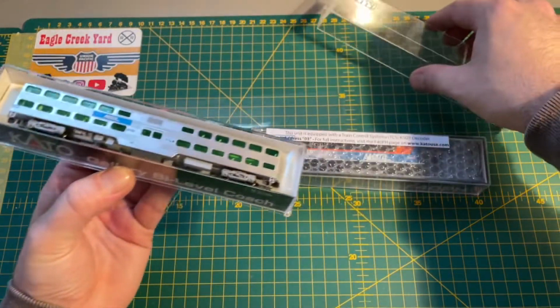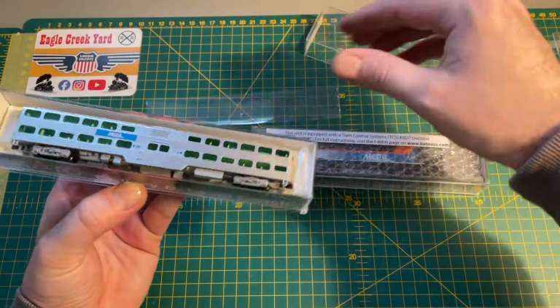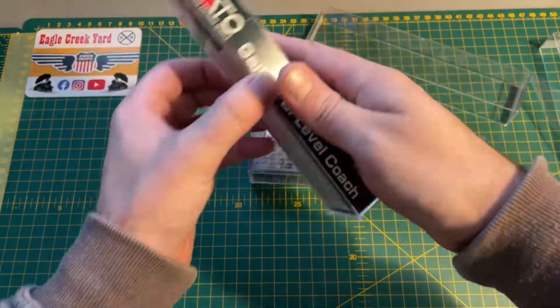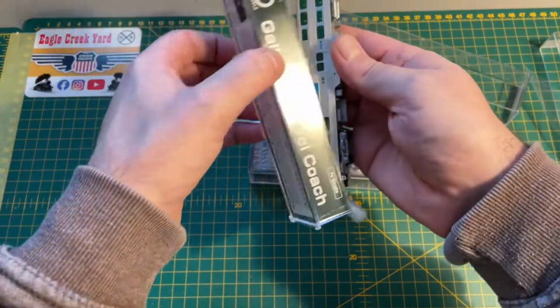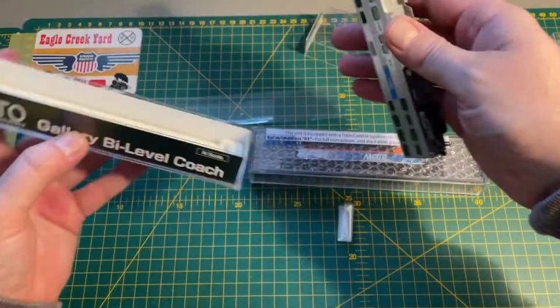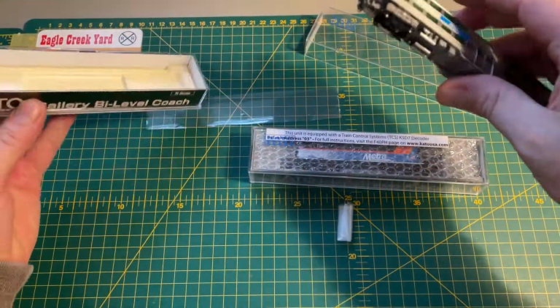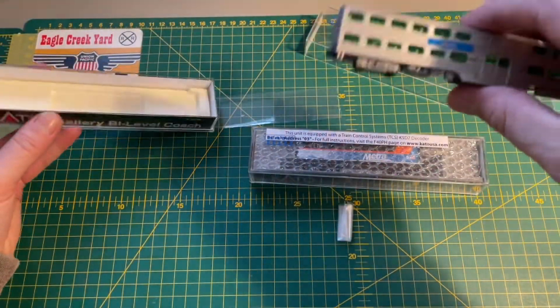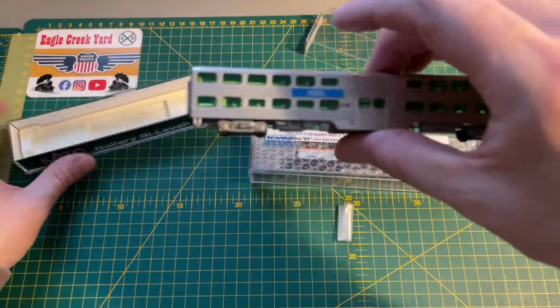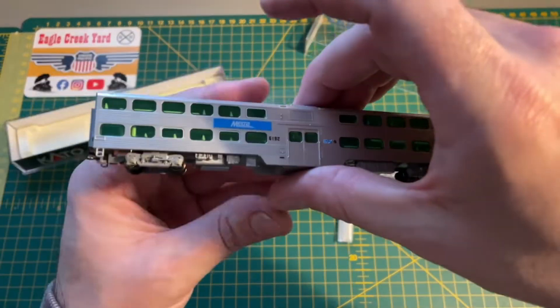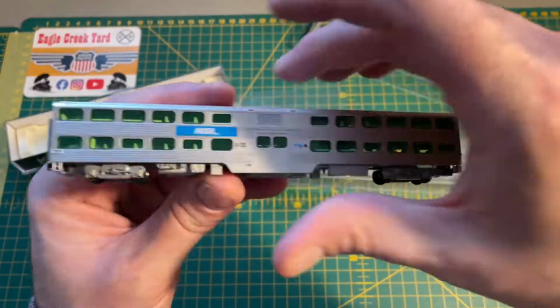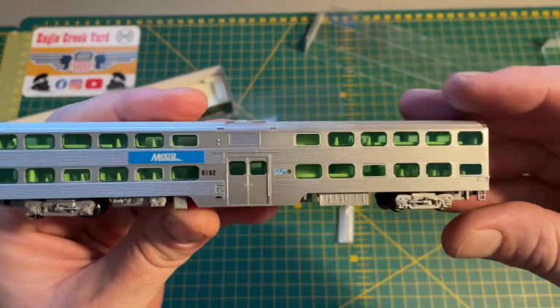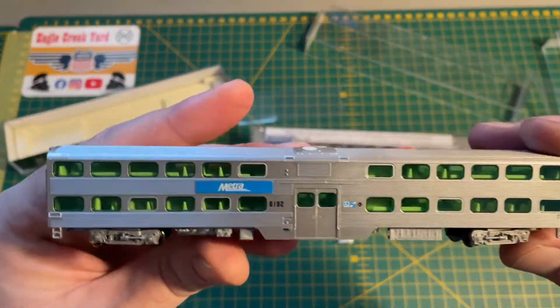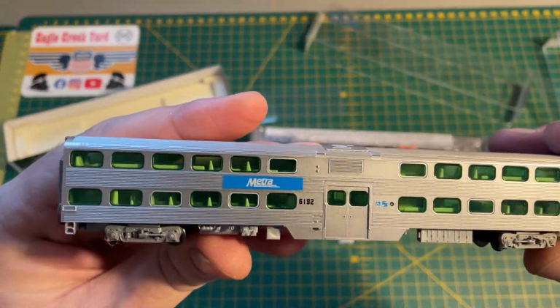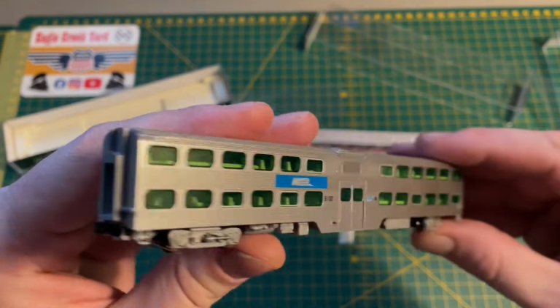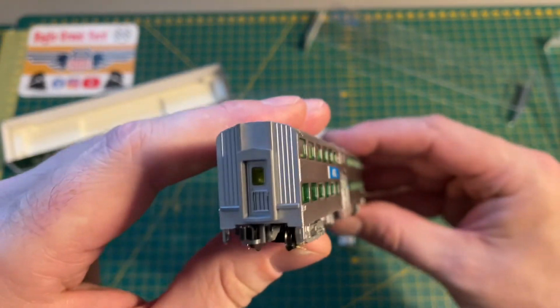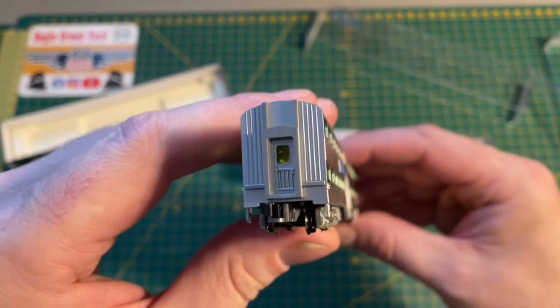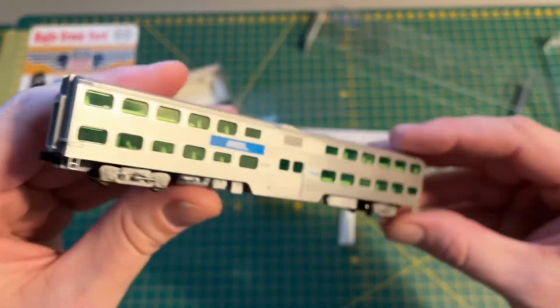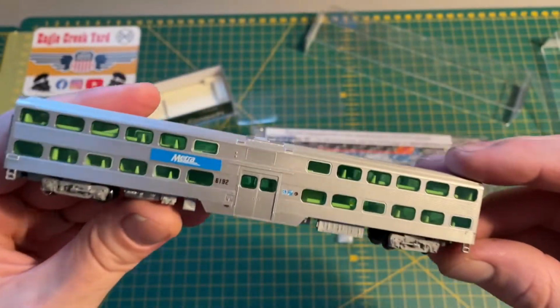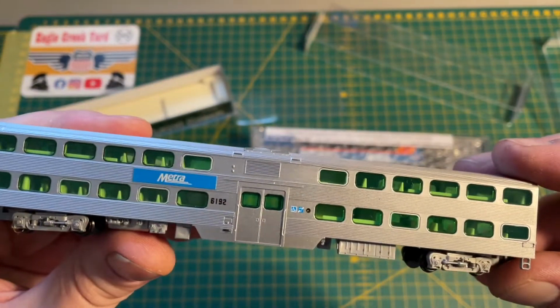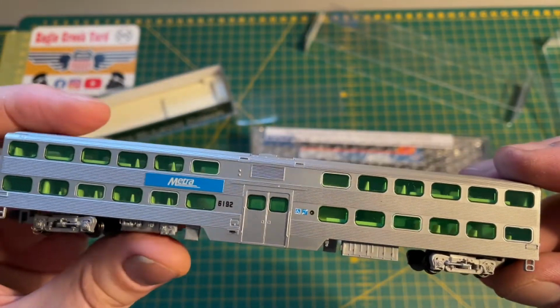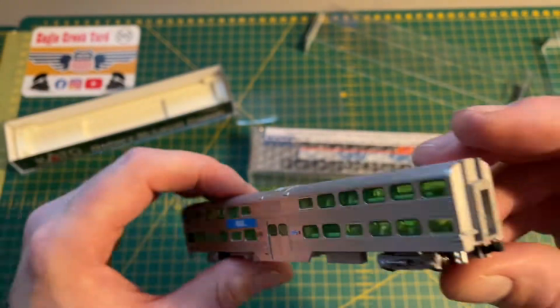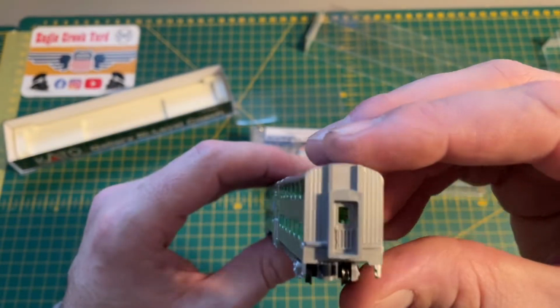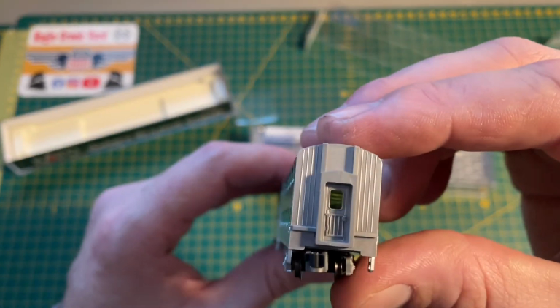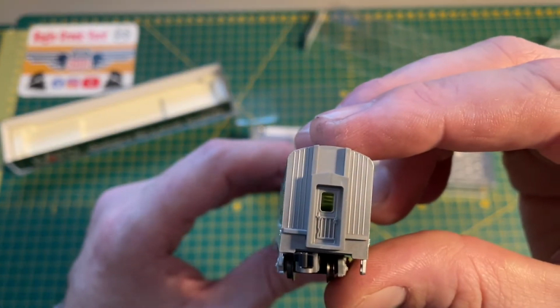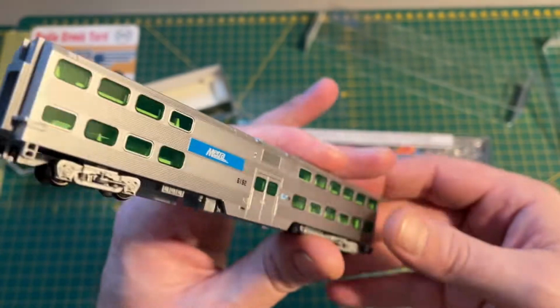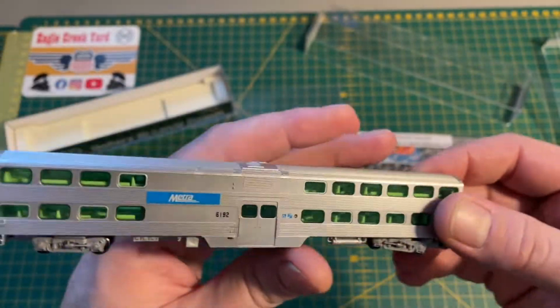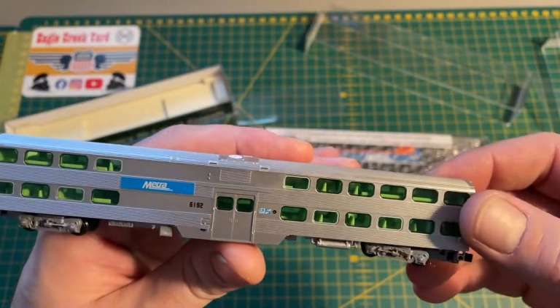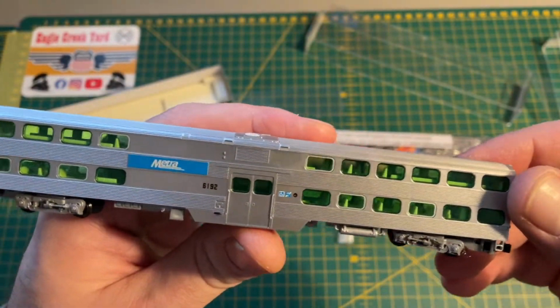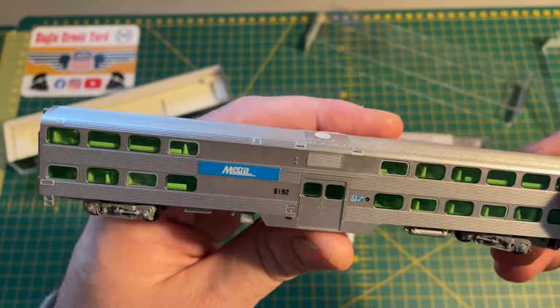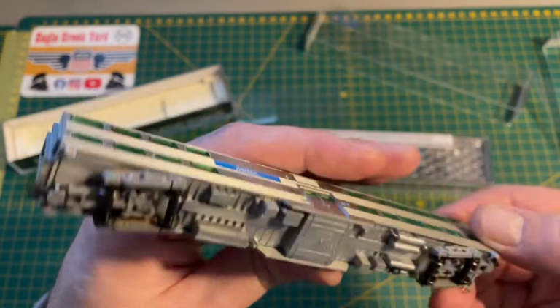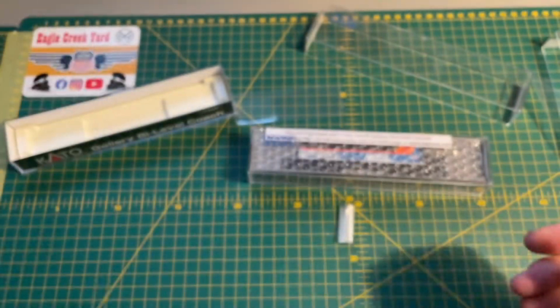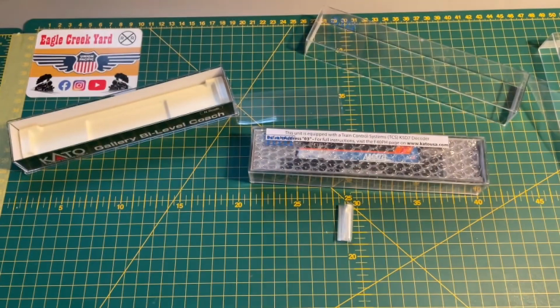Then I've got the Gallery Coach — standard Bi-Level Coach, no driving end. Again, really nice.